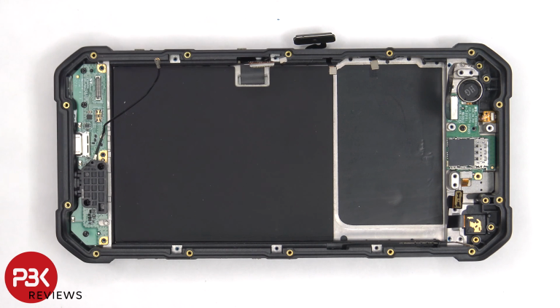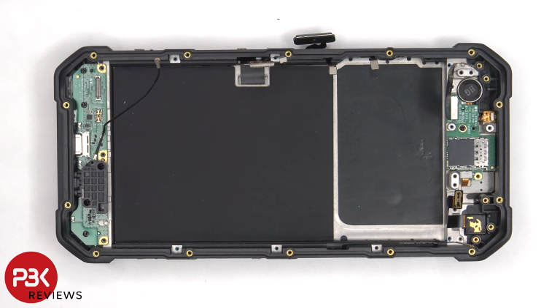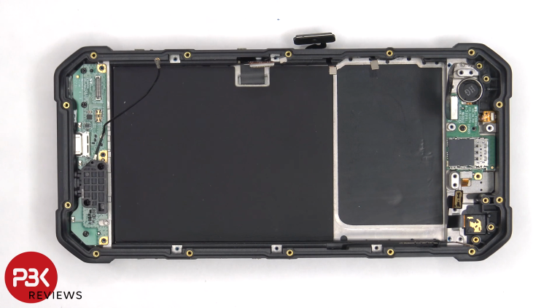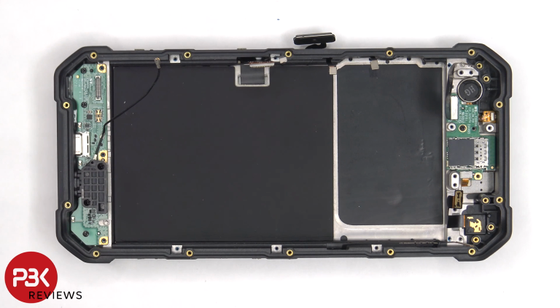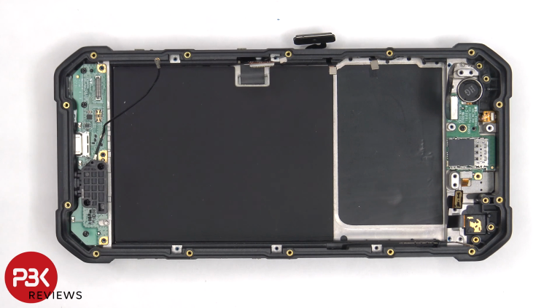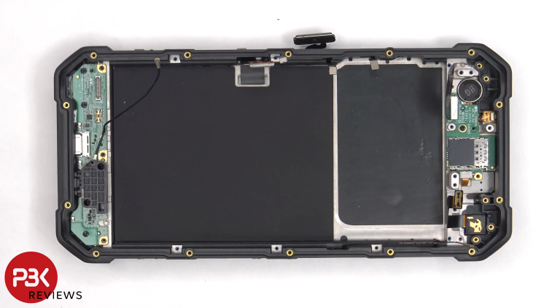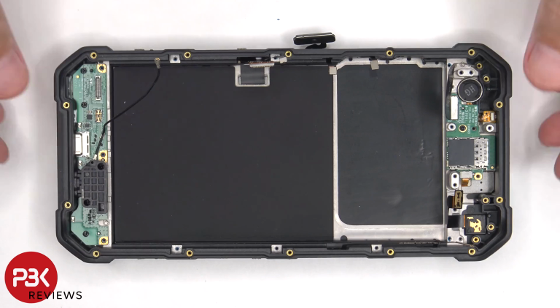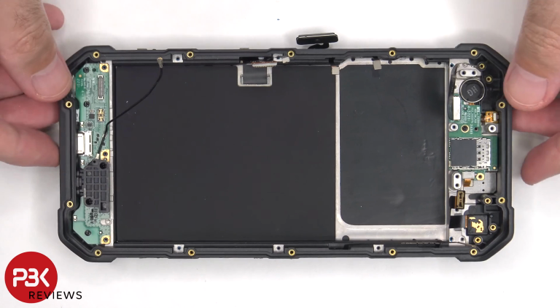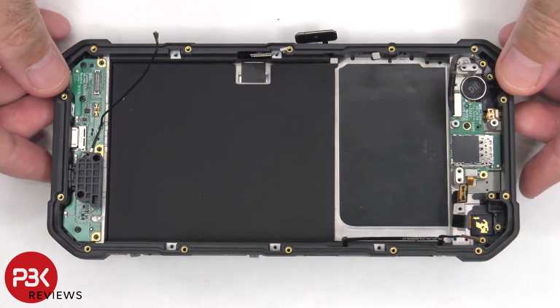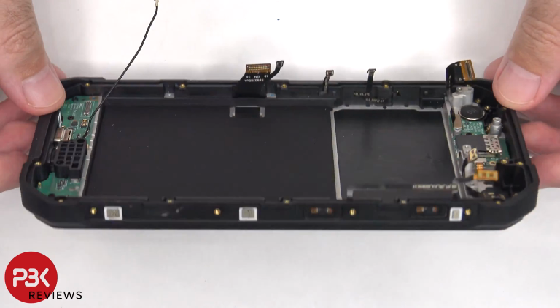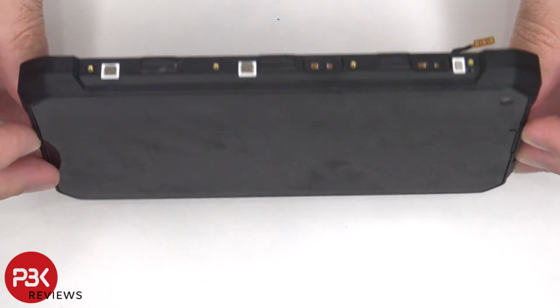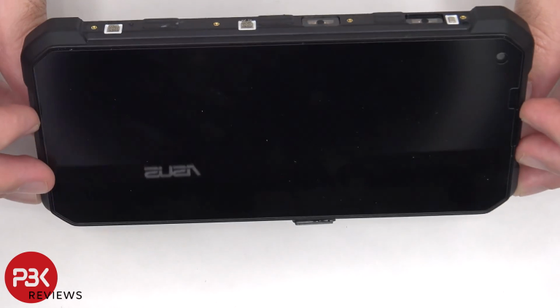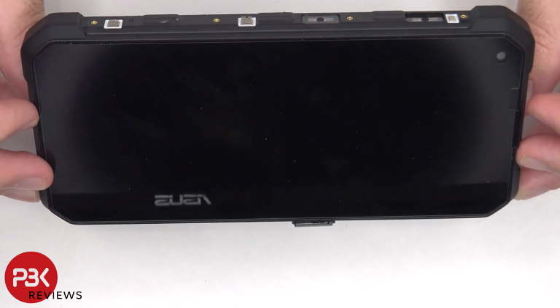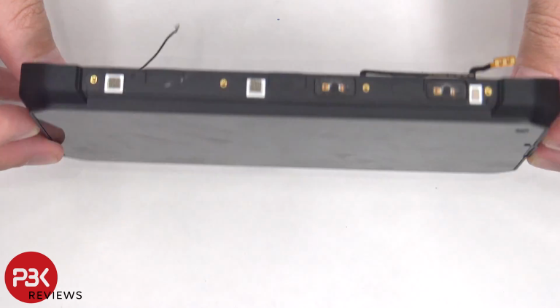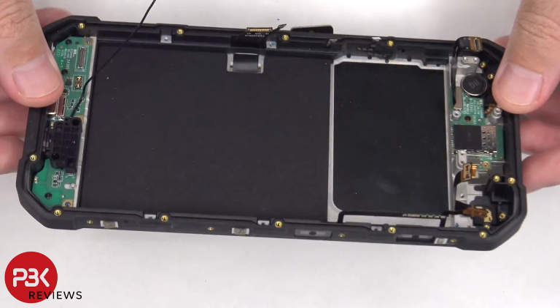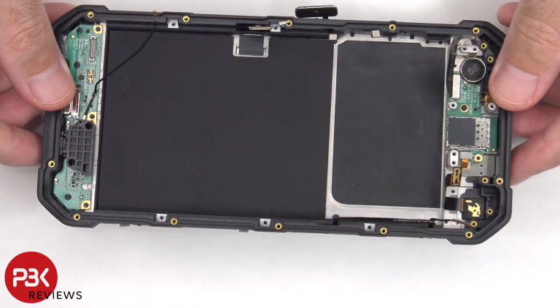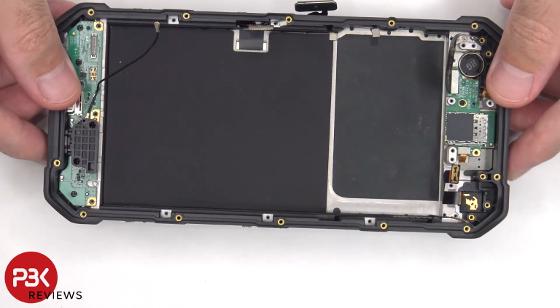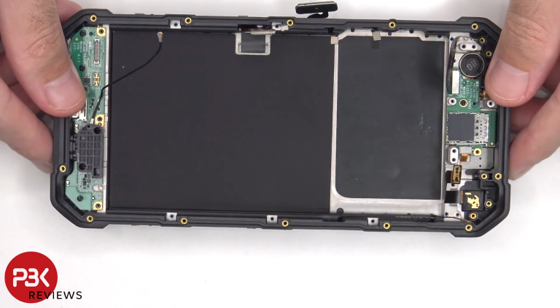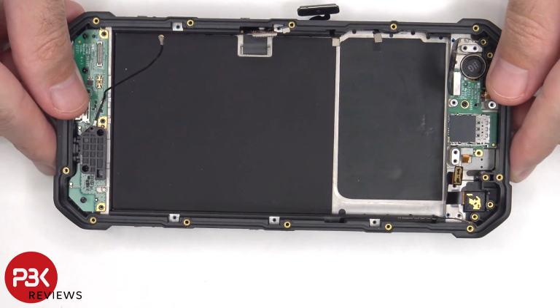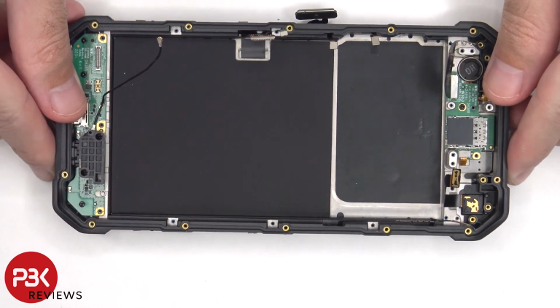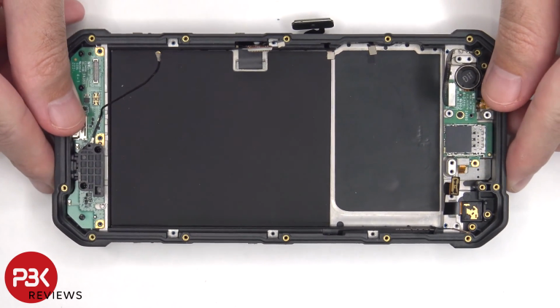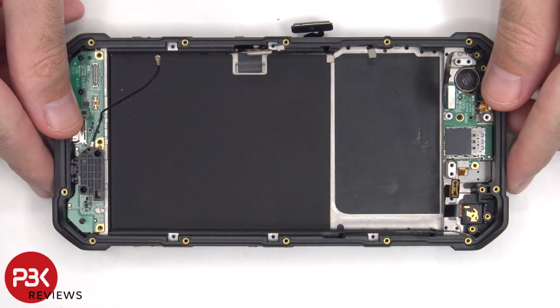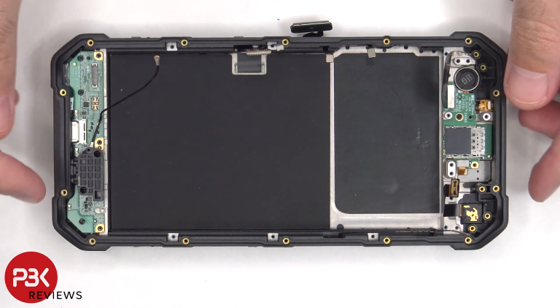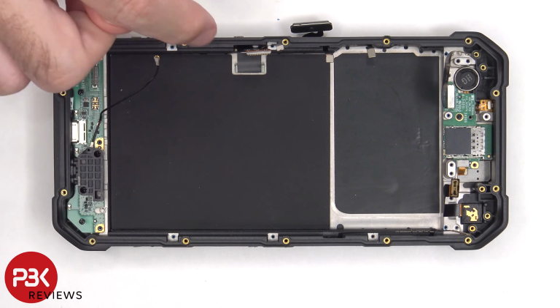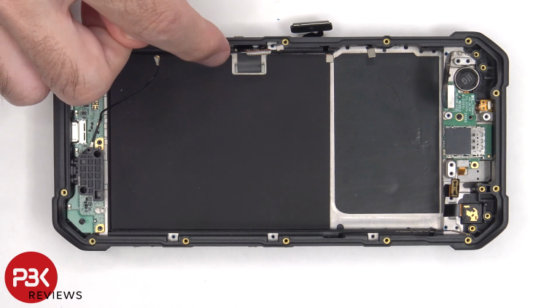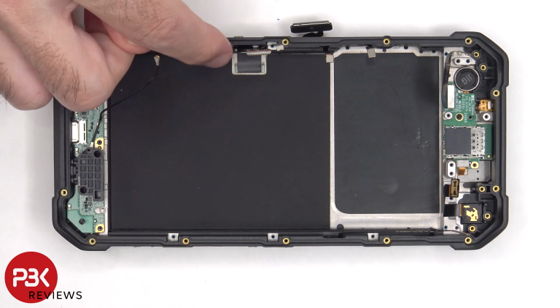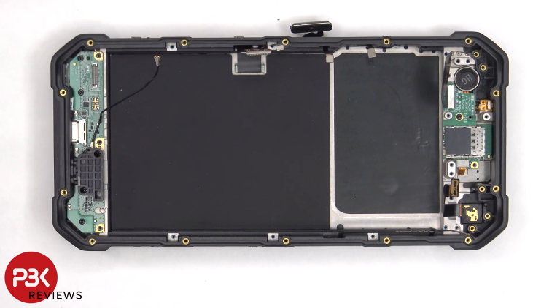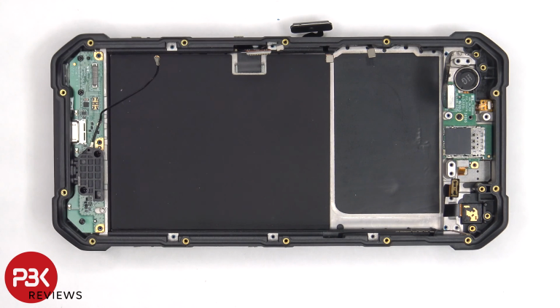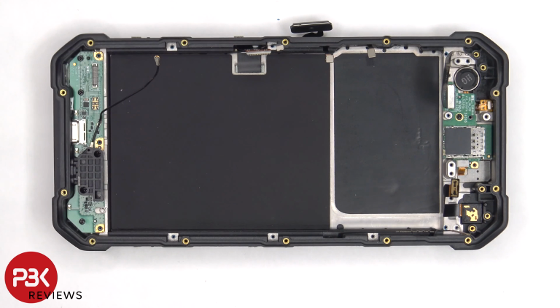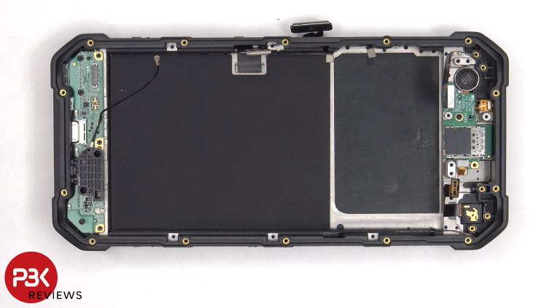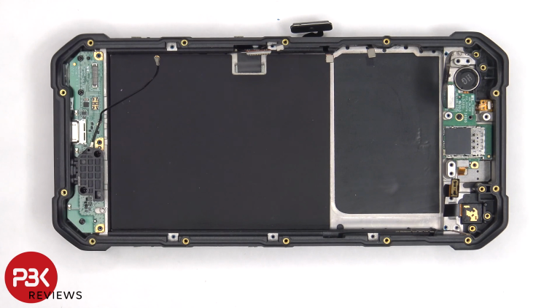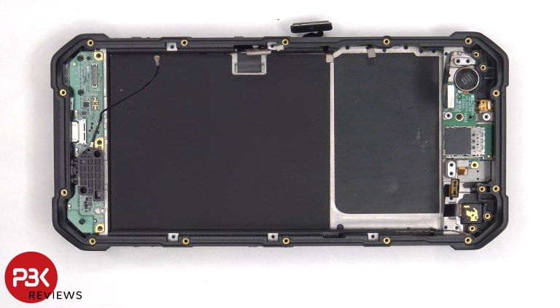Once the mid-frame and battery assembly are removed, we can see the opening in the frame where the screen cable runs through. So if you needed to replace the screen at this point, you'd heat up the front of the phone where the screen is and pry off the old screen, apply a new adhesive, reapply the new screen, making sure you route the cable back through the opening in the frame, and reassemble your phone.